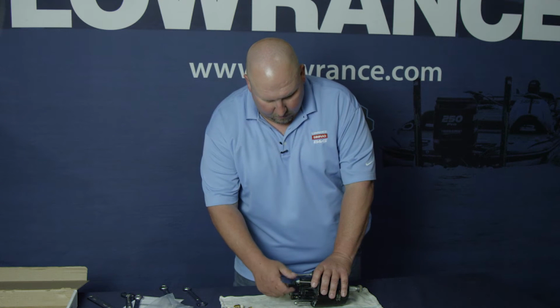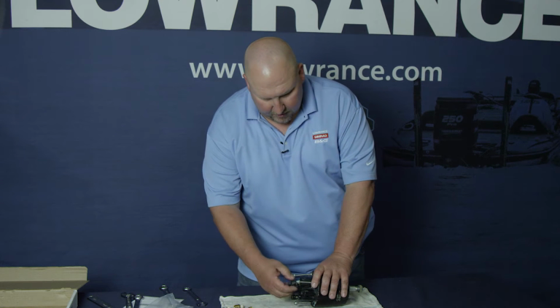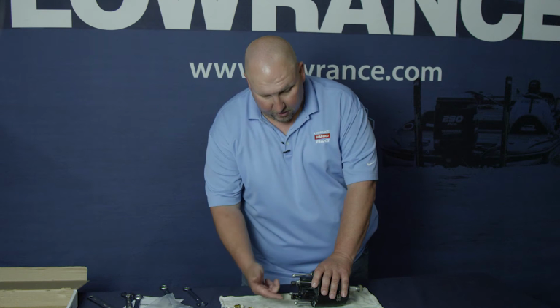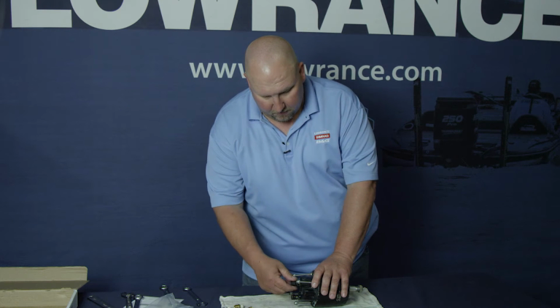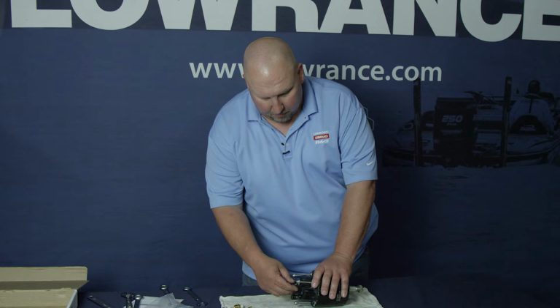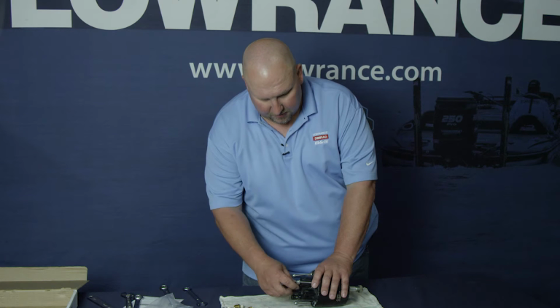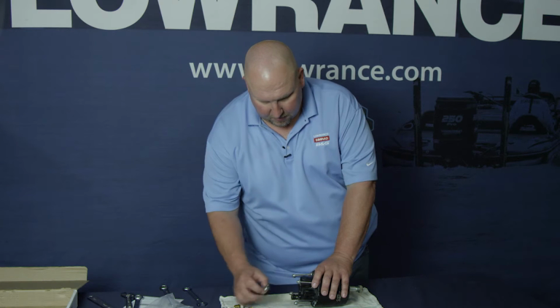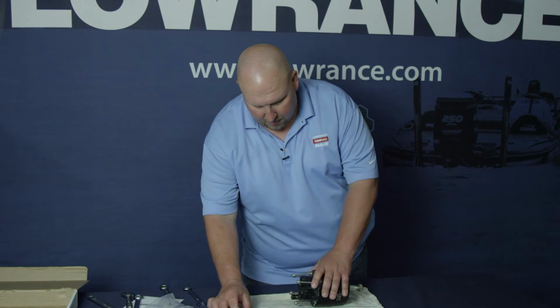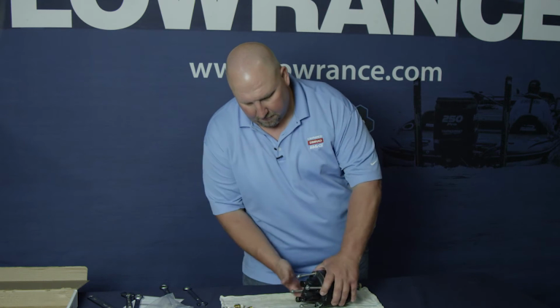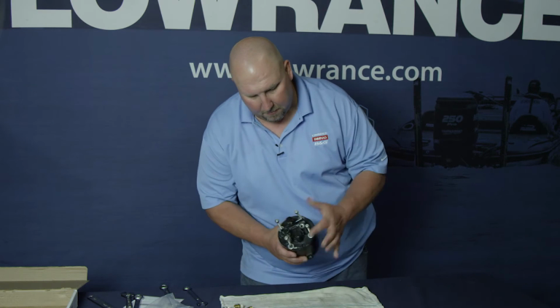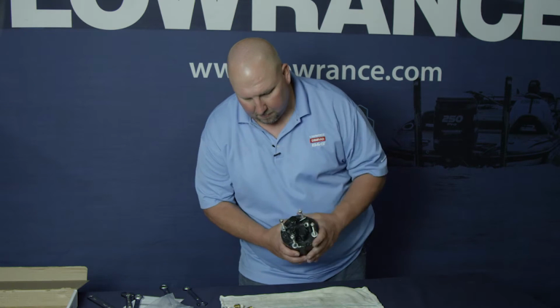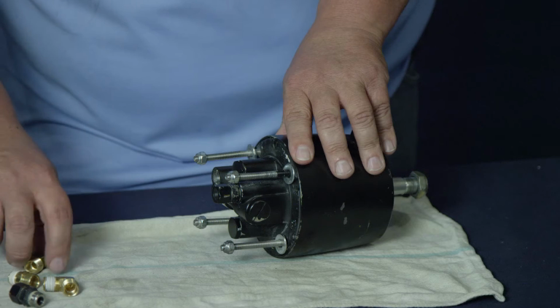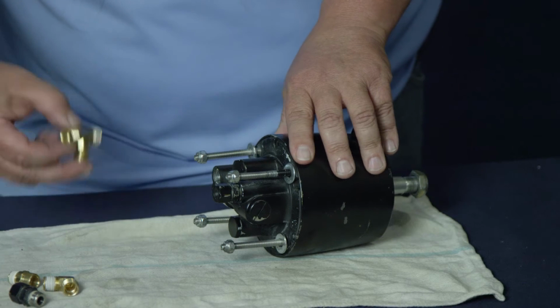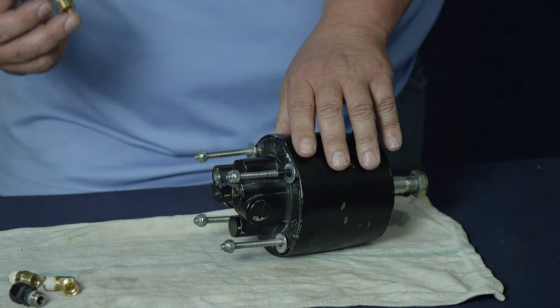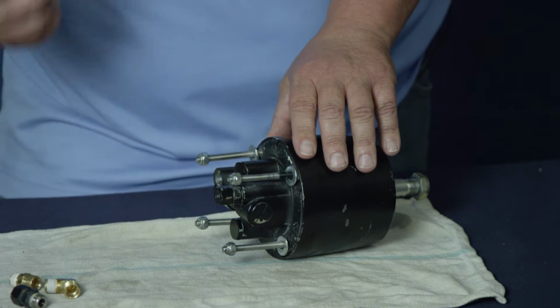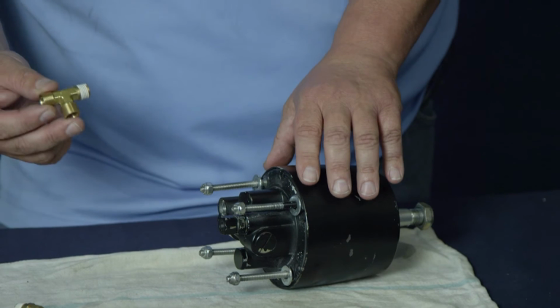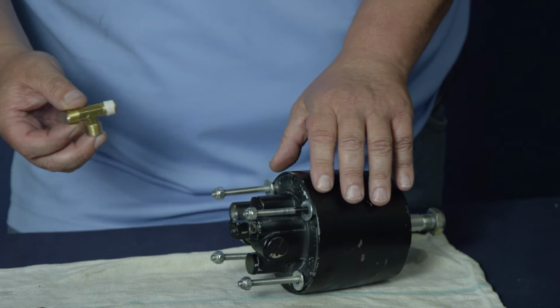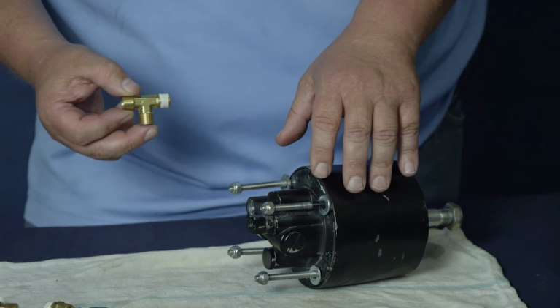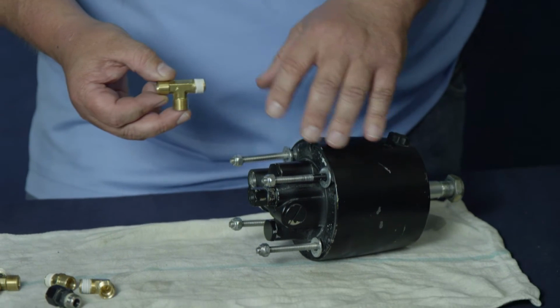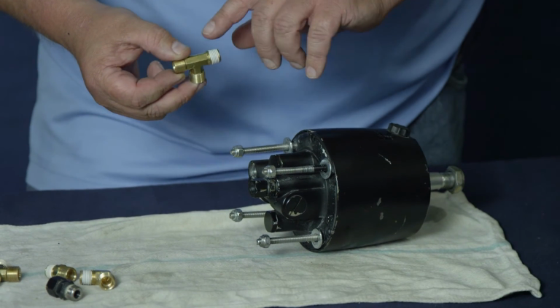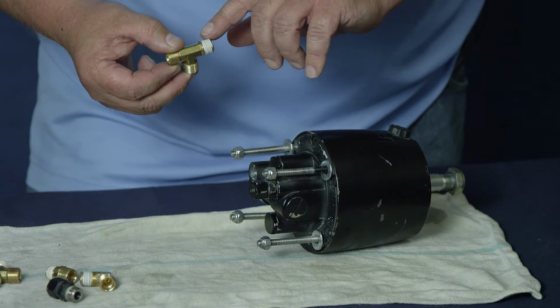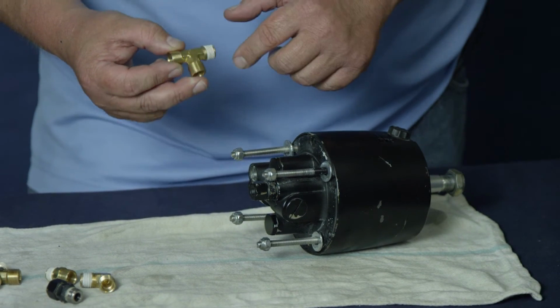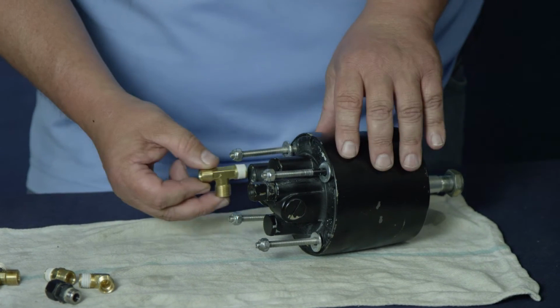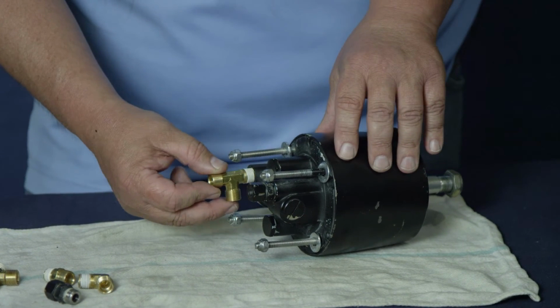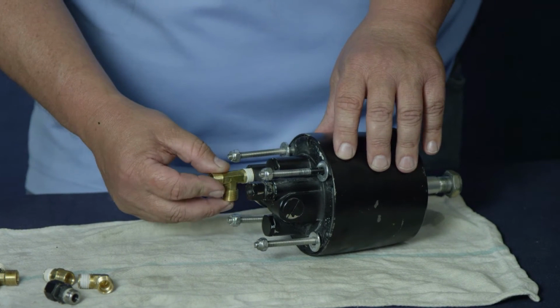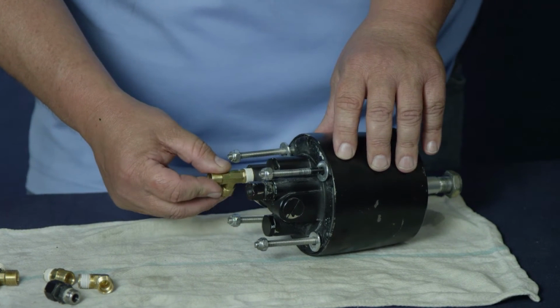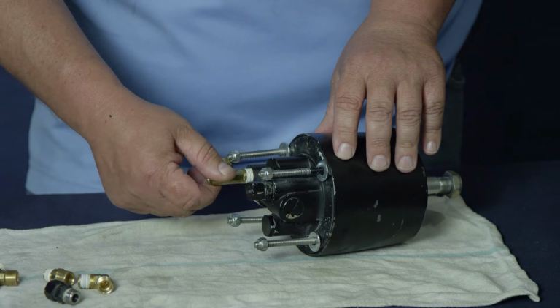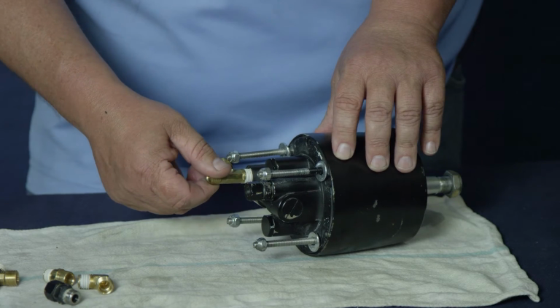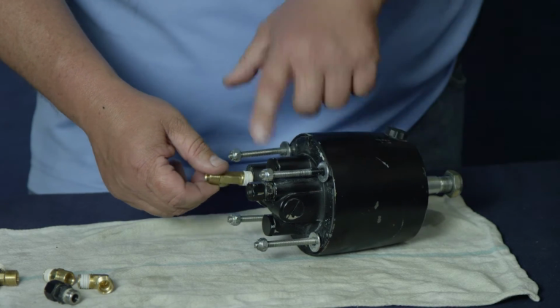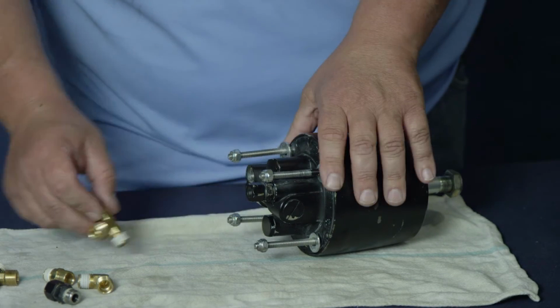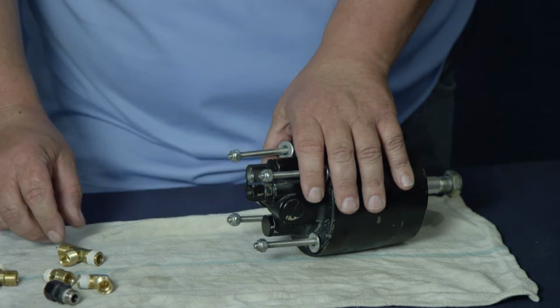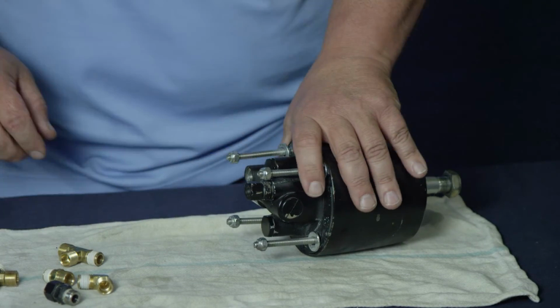You're going to remove those plugs from the helm and then take the T-fitting. Use the end with the thread lock on it and screw that into the starboard side, then do the same on the port side.